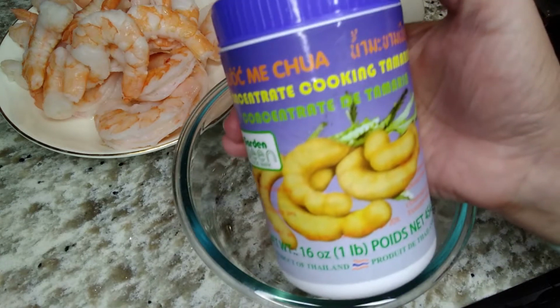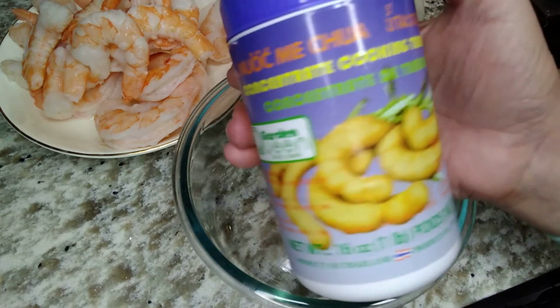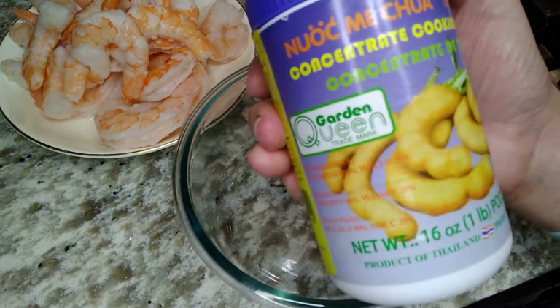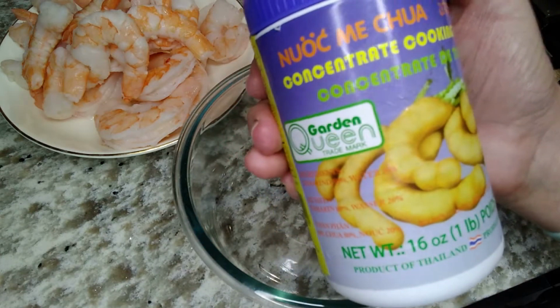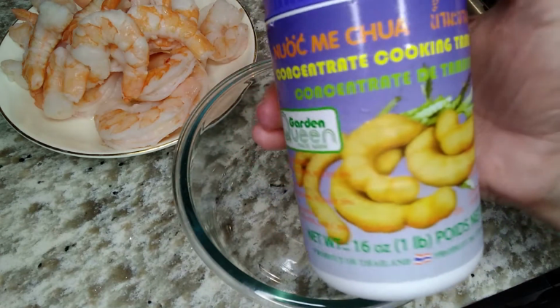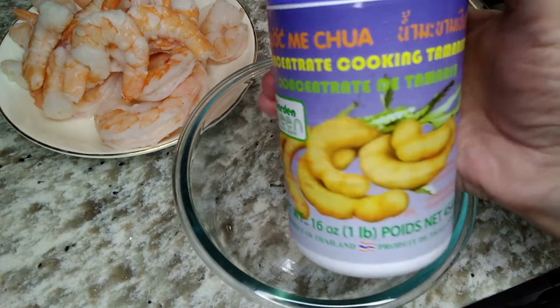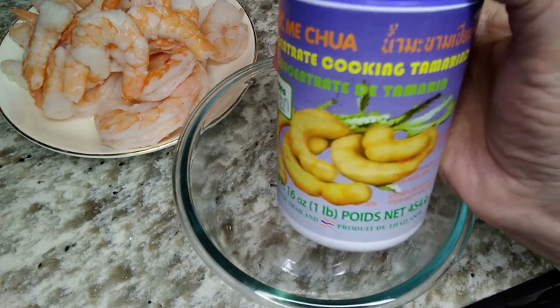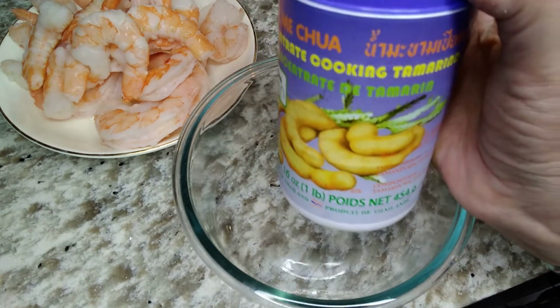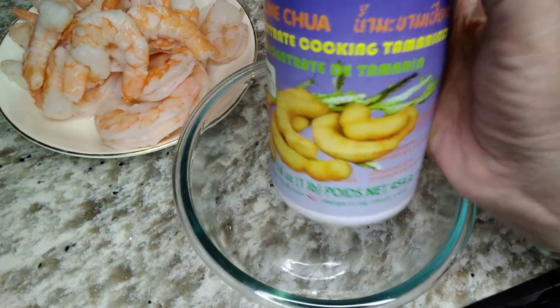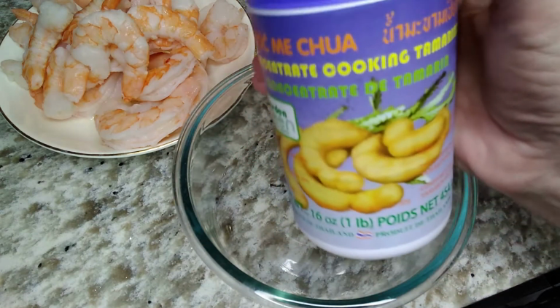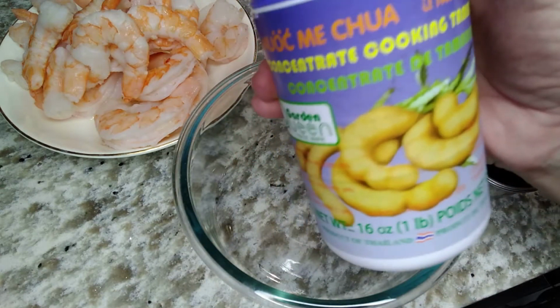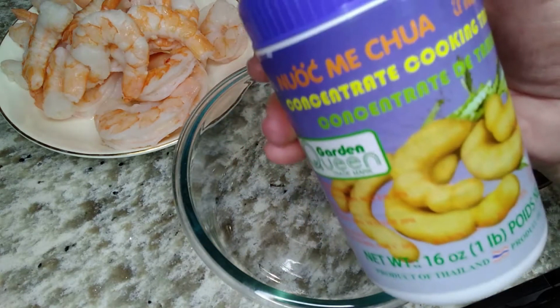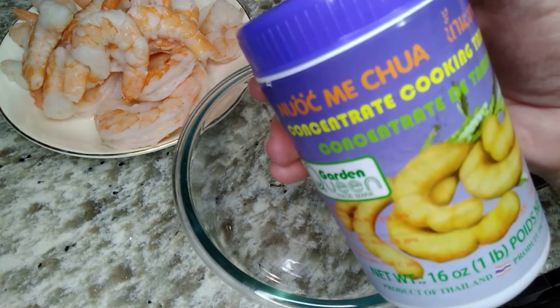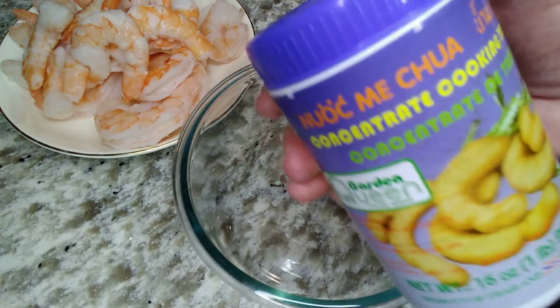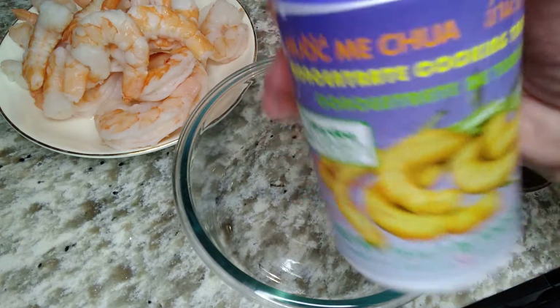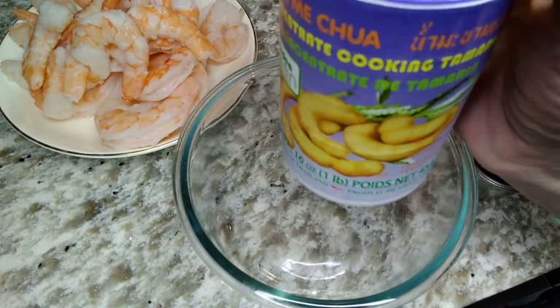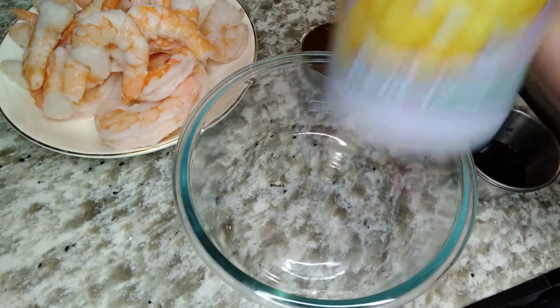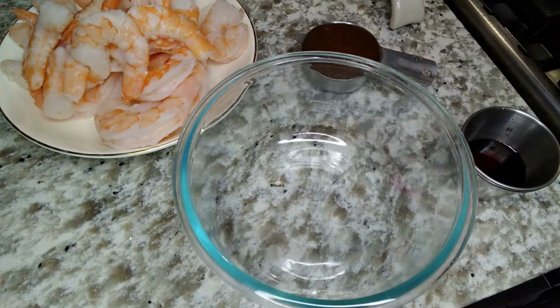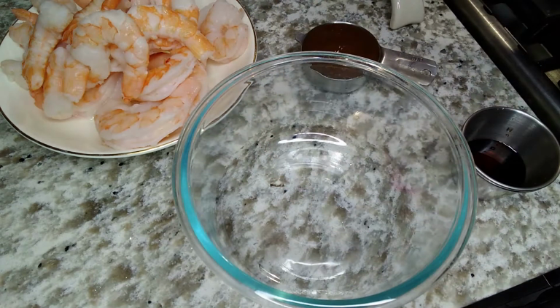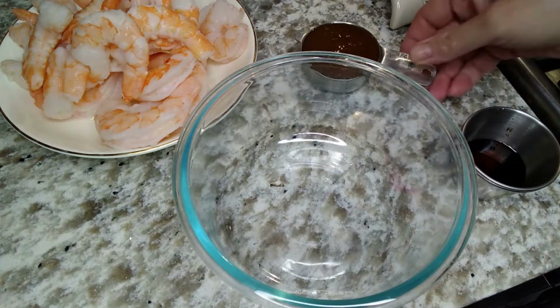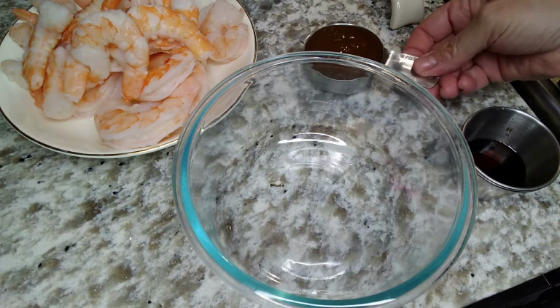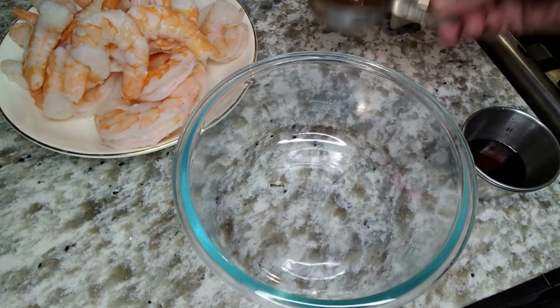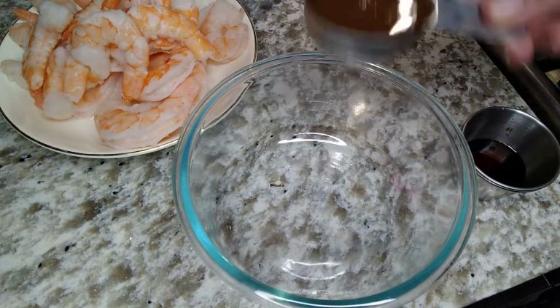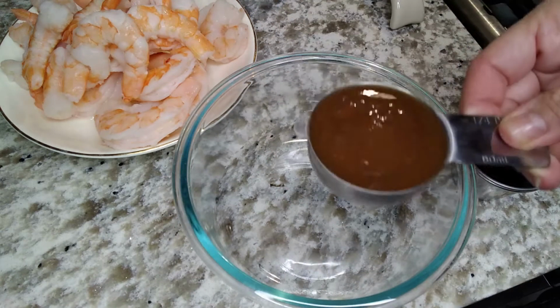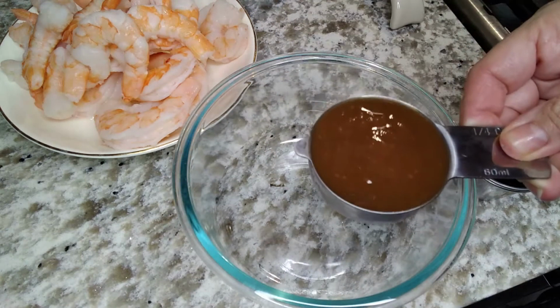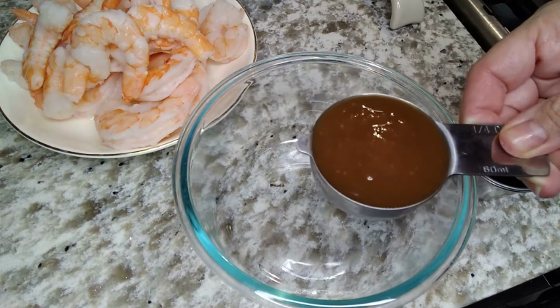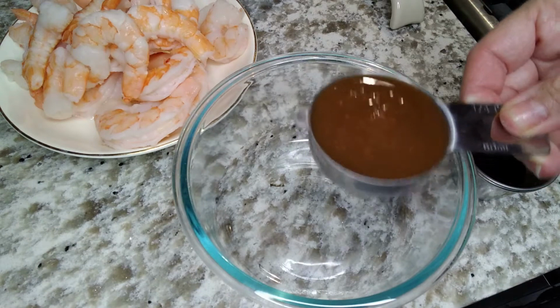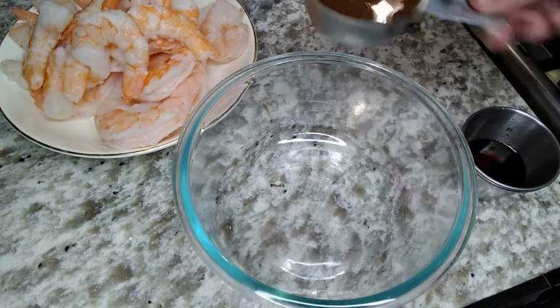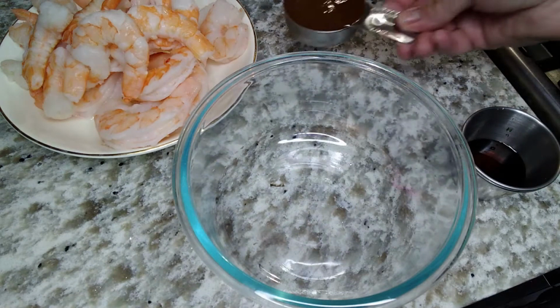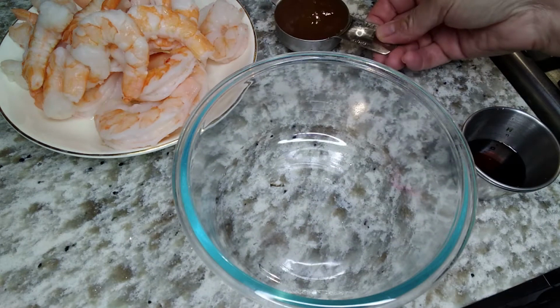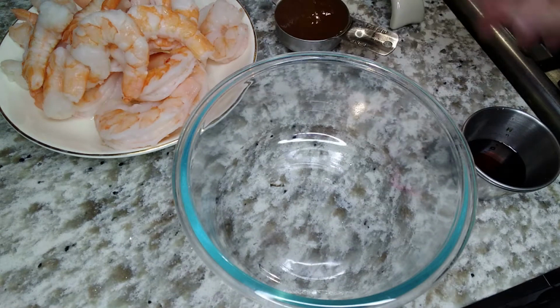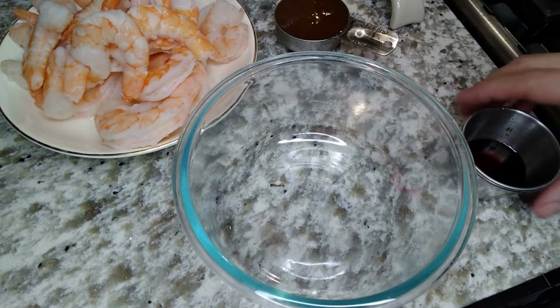I'm using tamarind concentrate. That is a staple in authentic Thai pad thai sauce and it's not easy to find, but that's where online is your friend.